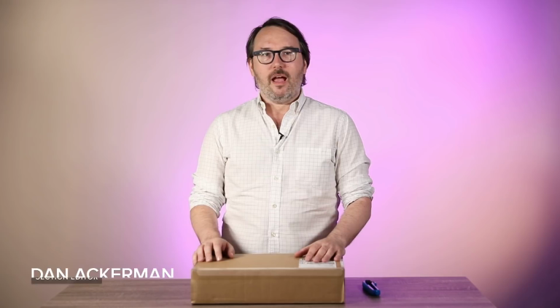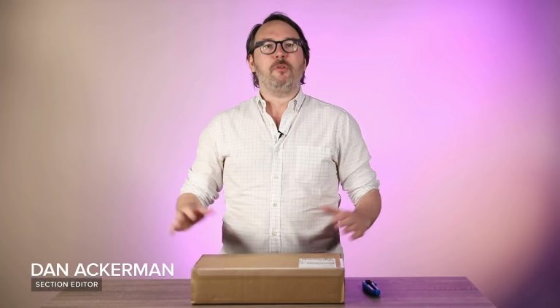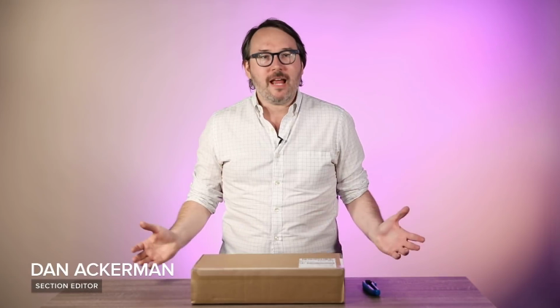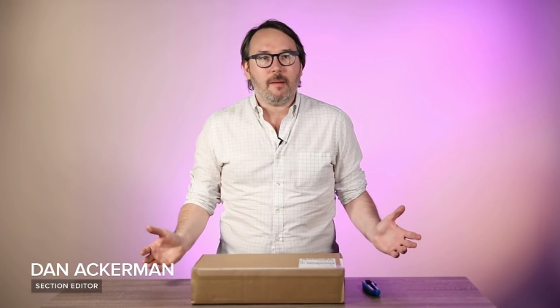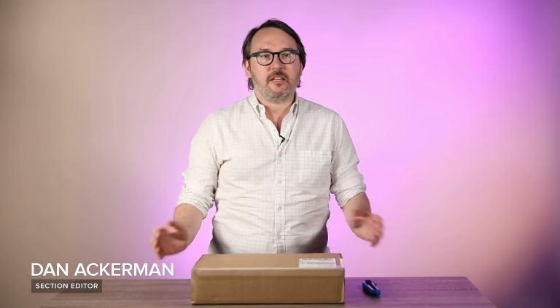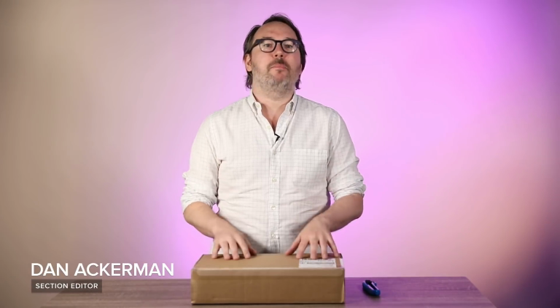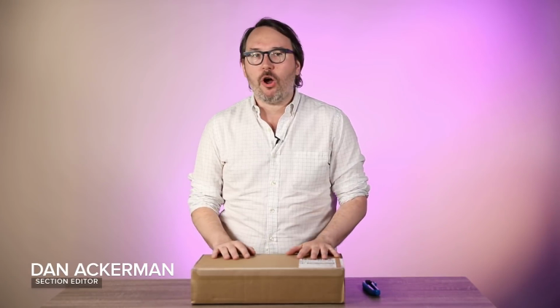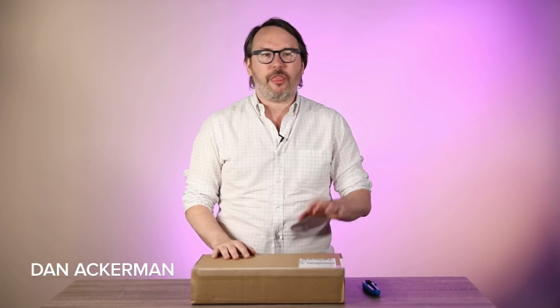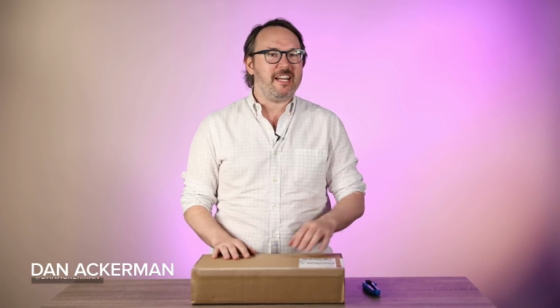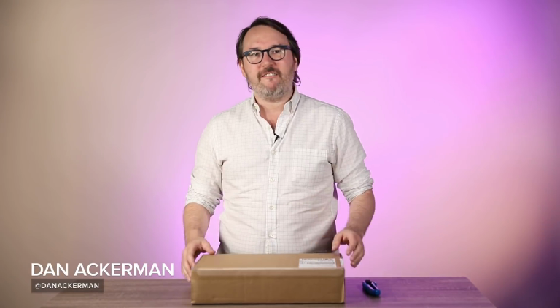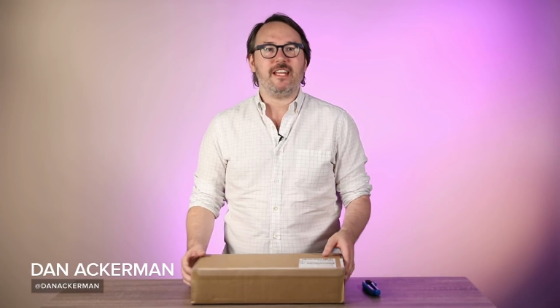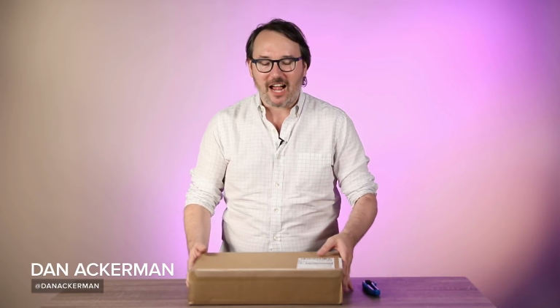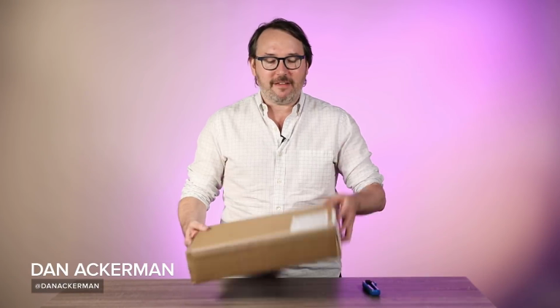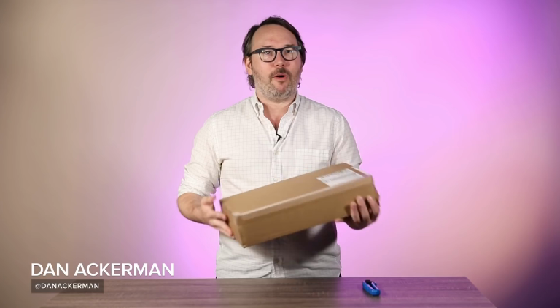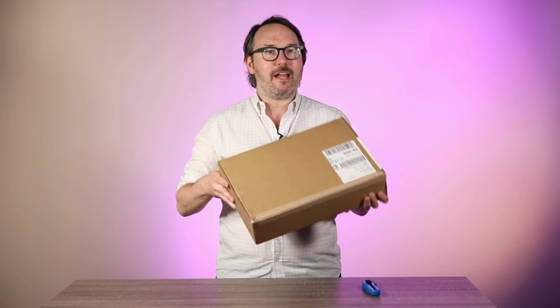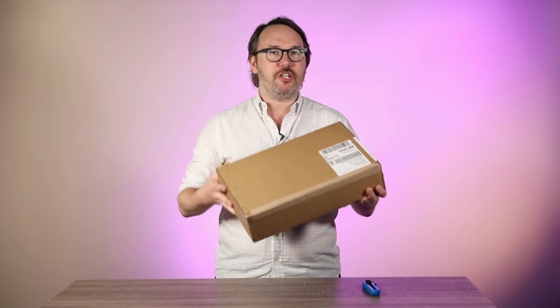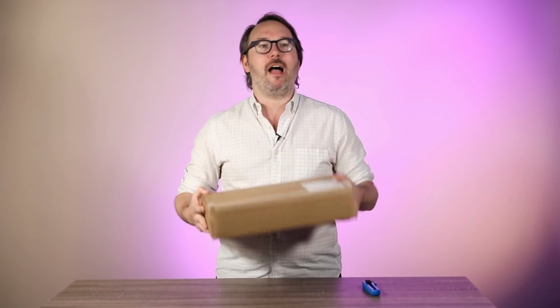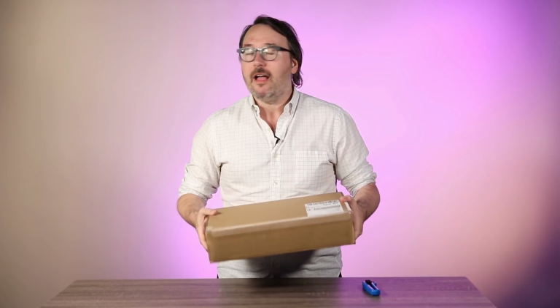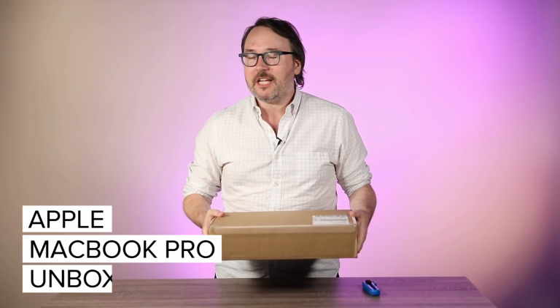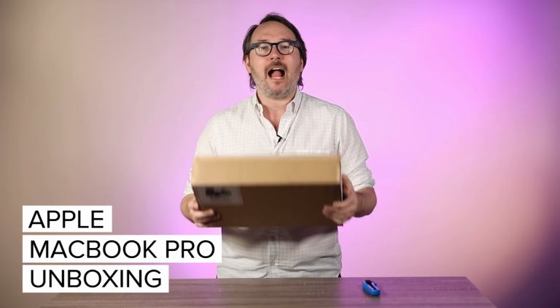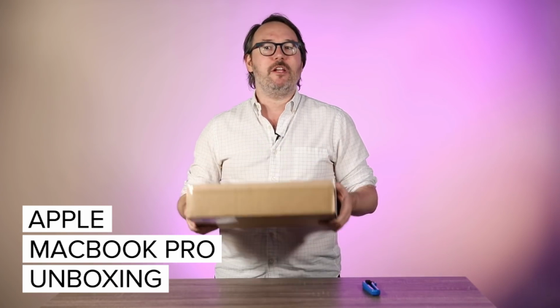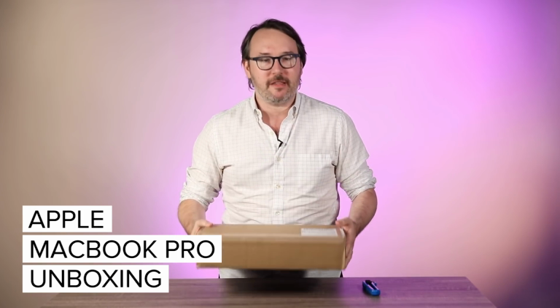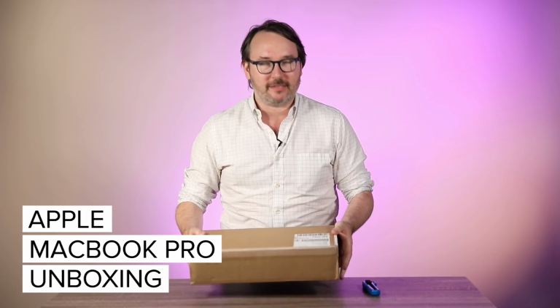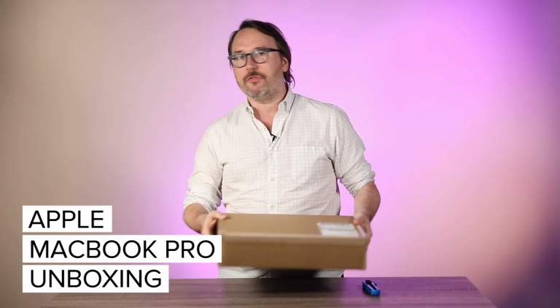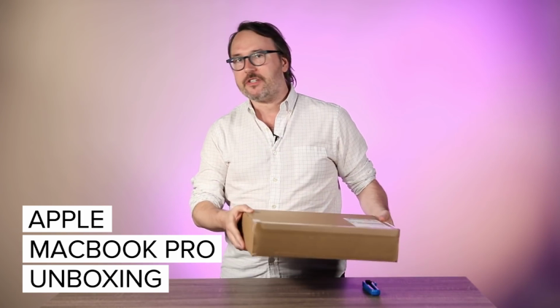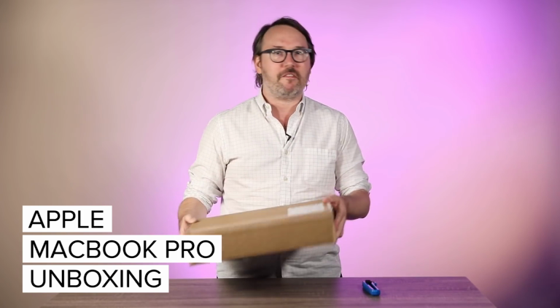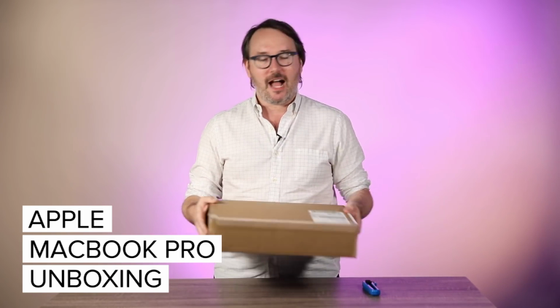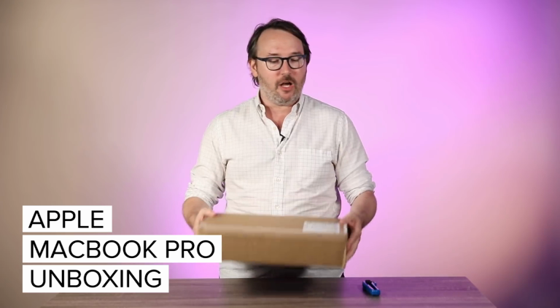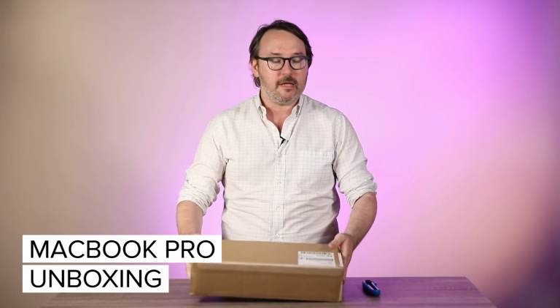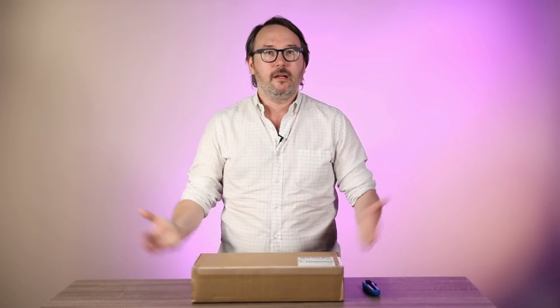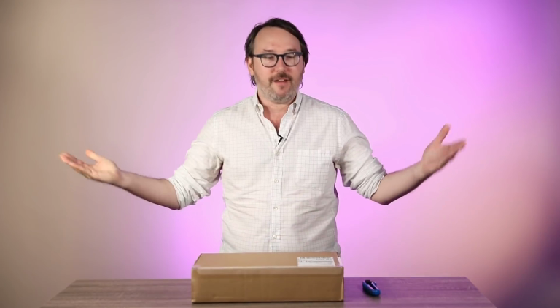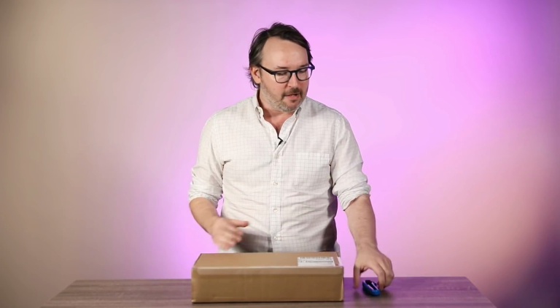Apple just announced some updates to the MacBook Pro, the 13-inch and the 15-inch. I have got one right here — just arrived. I don't even know what's in this box. I don't know if it's a 13, a 15, a high-end, low-end. Let's find out.